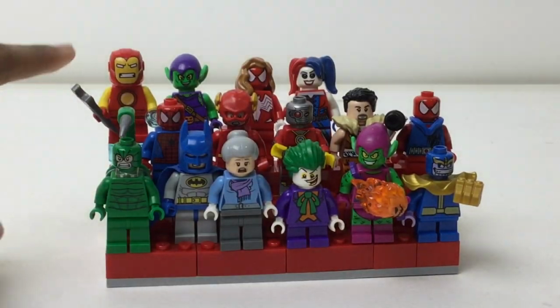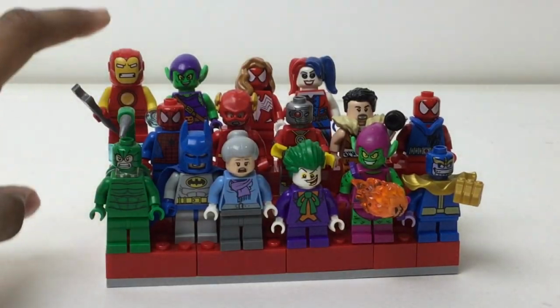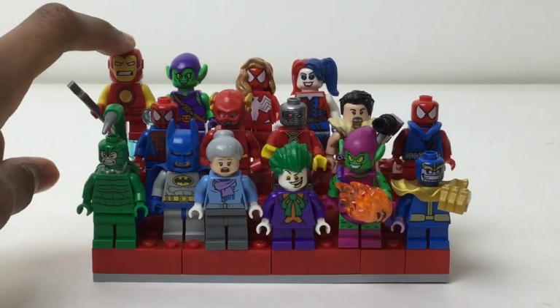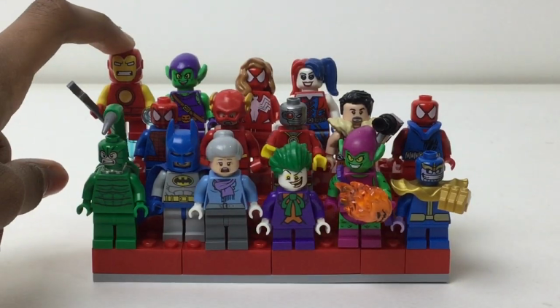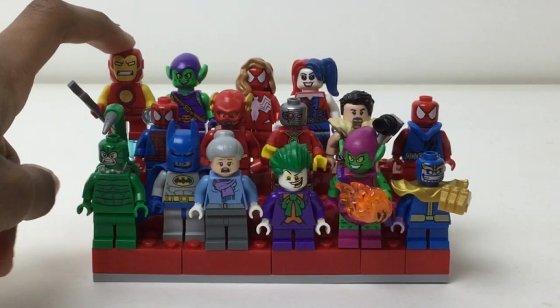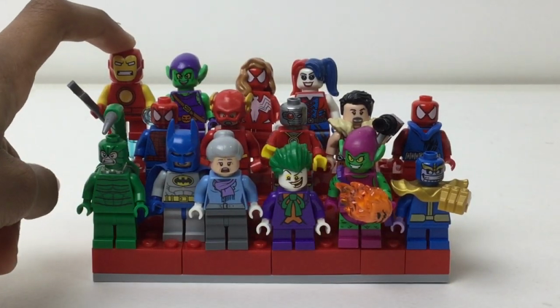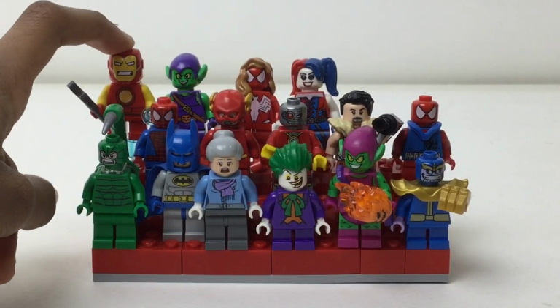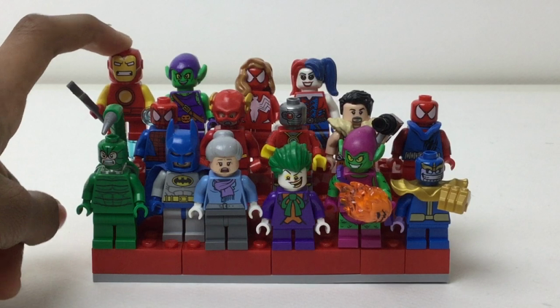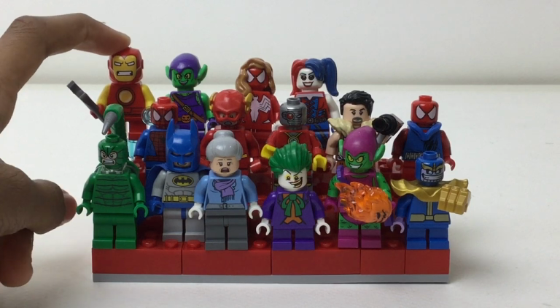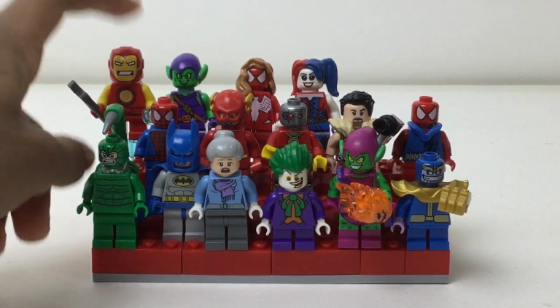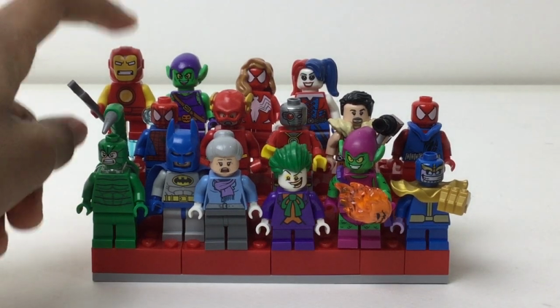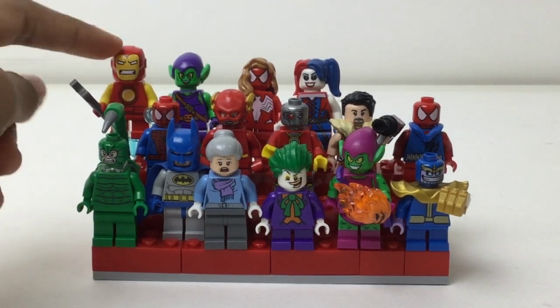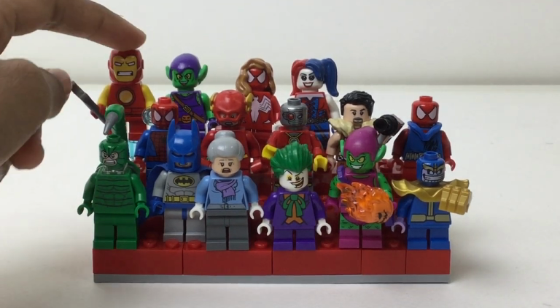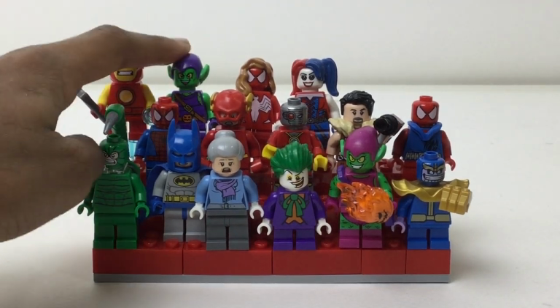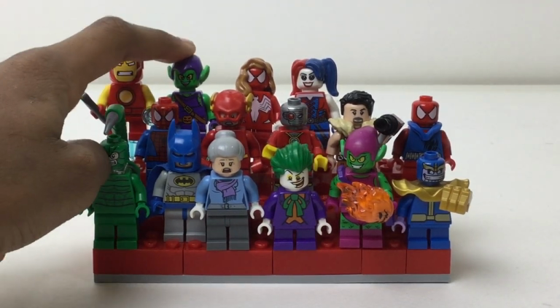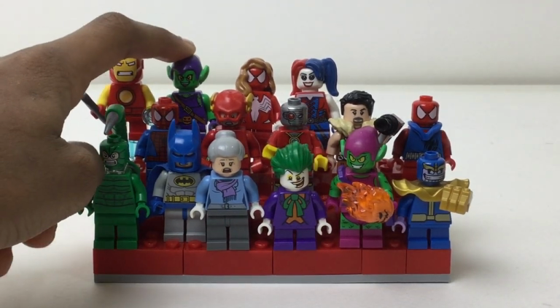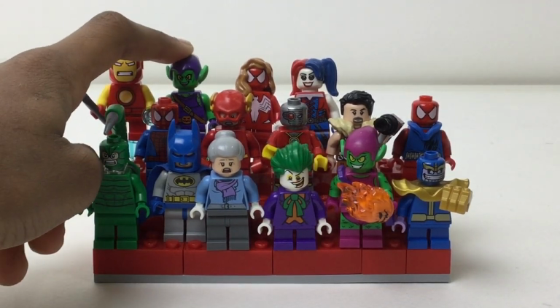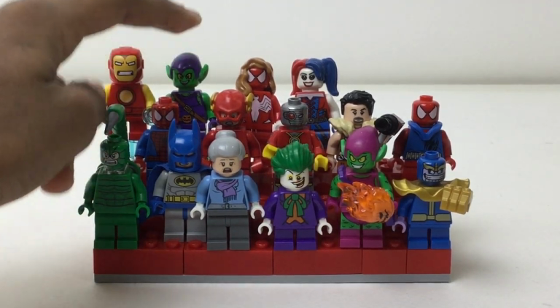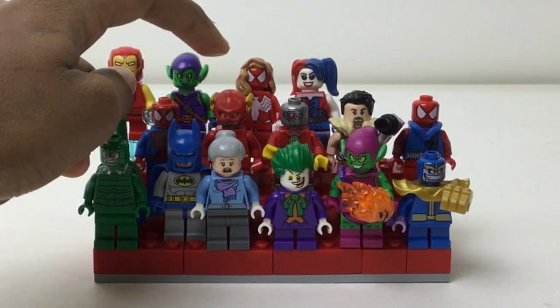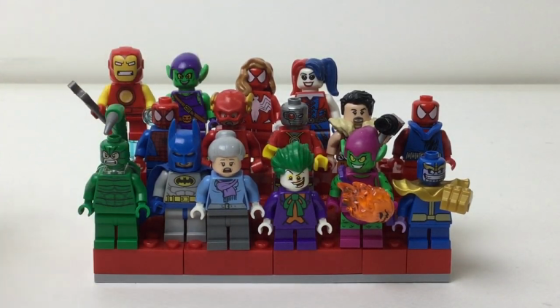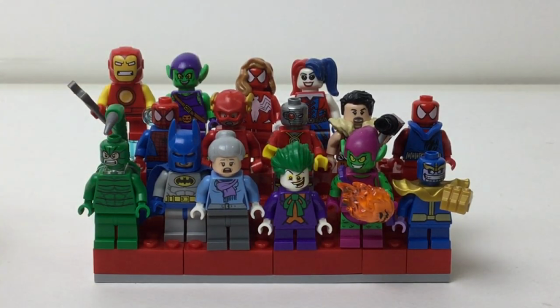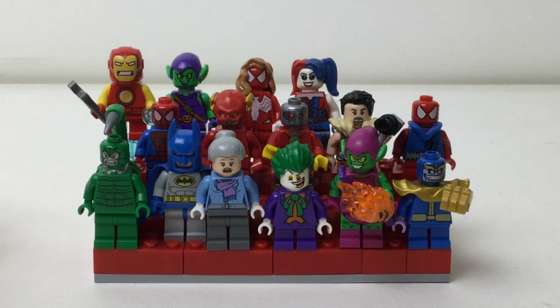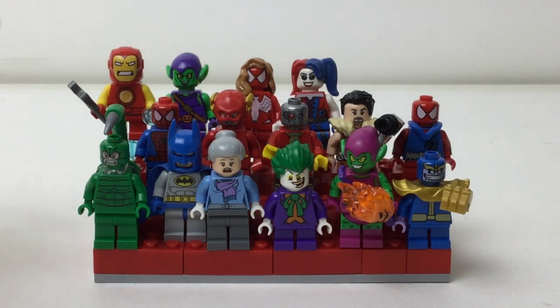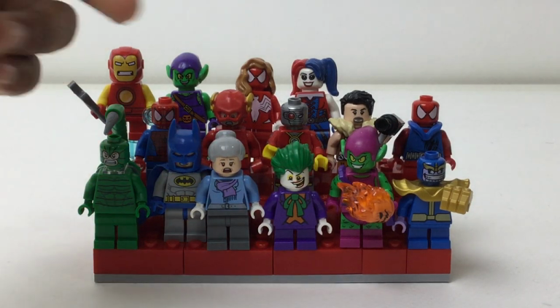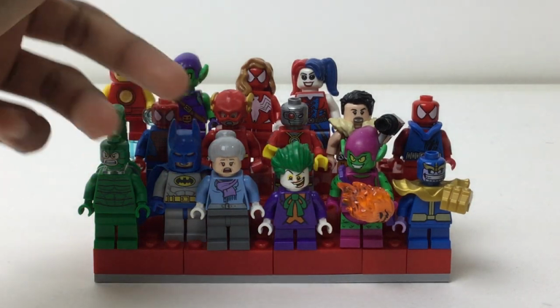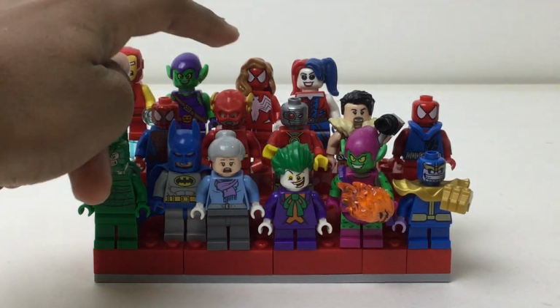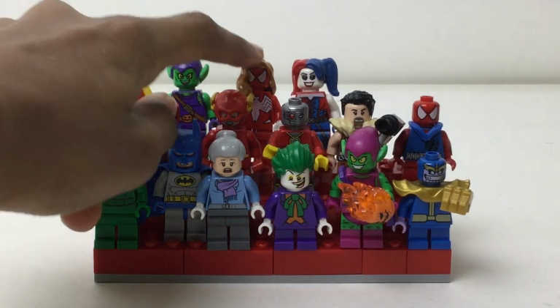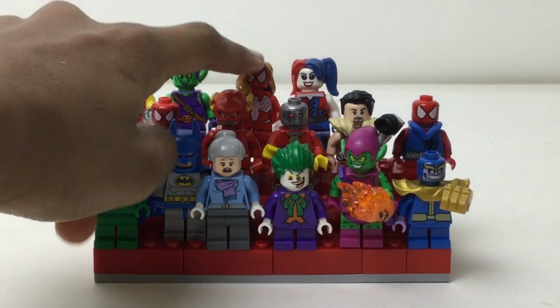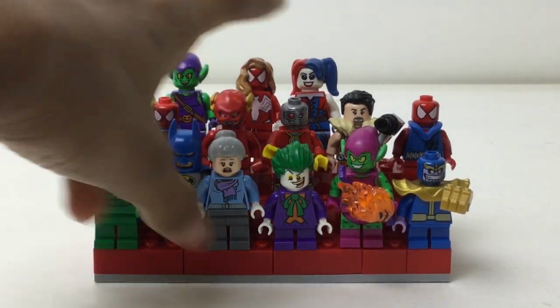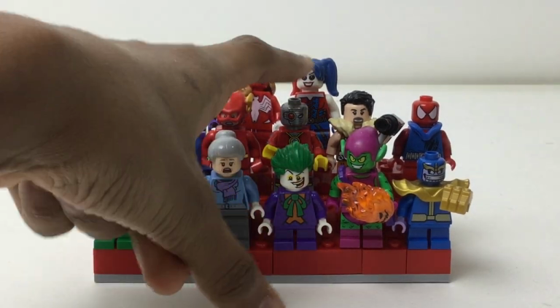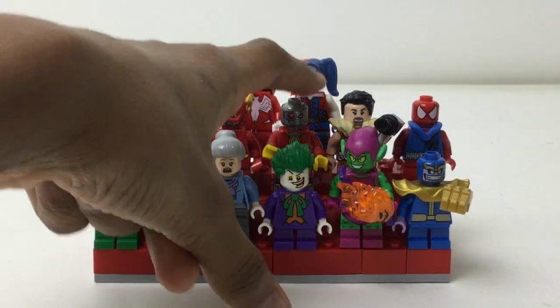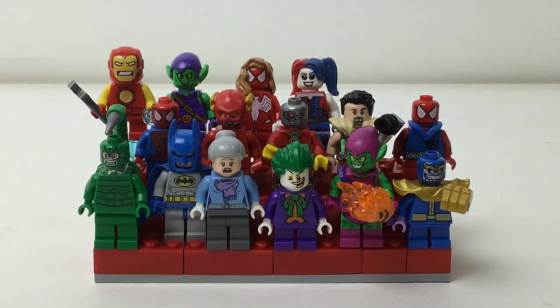Scarlet Spider I believe, here we got — not Invincible, just Iron Man, Mighty Micro's version, another Green Goblin. I should only have one up here, maybe I'll remove one later. But Spider-Woman and Harley Quinn.